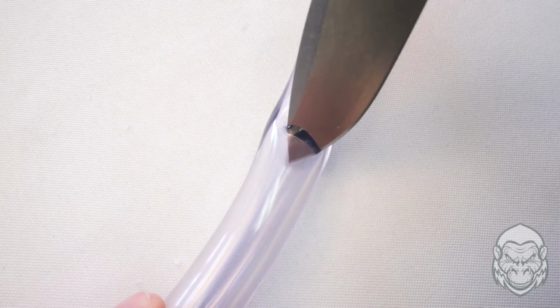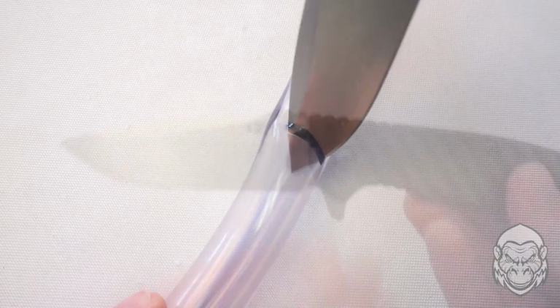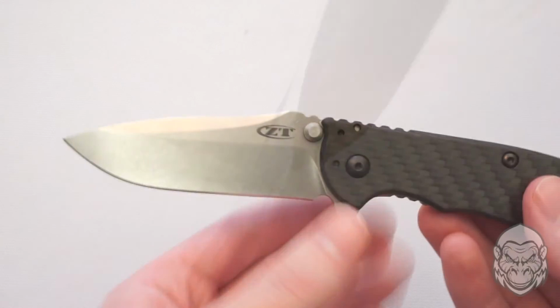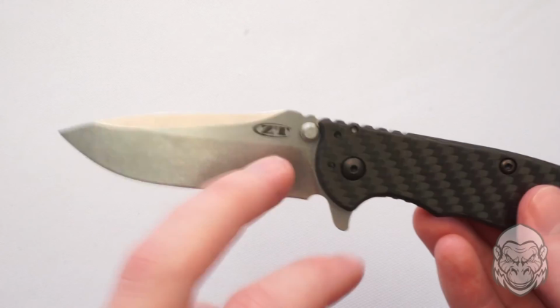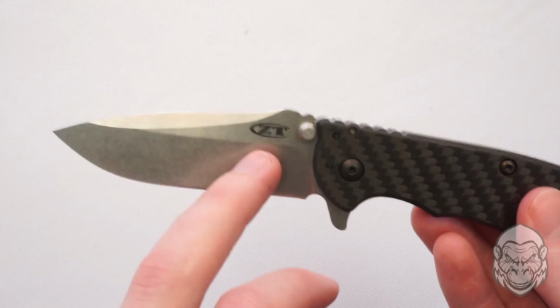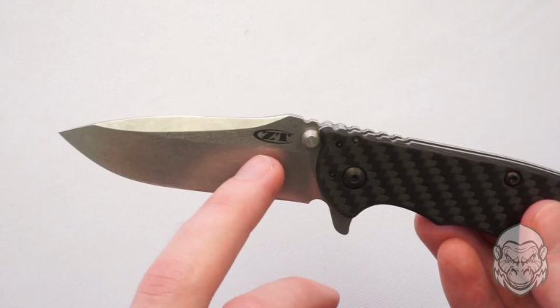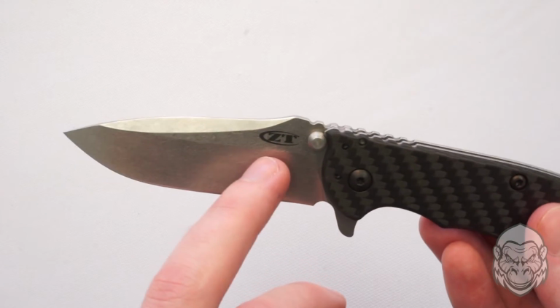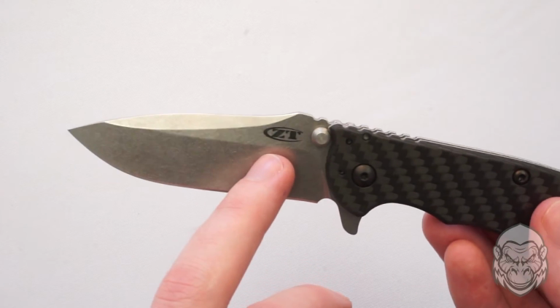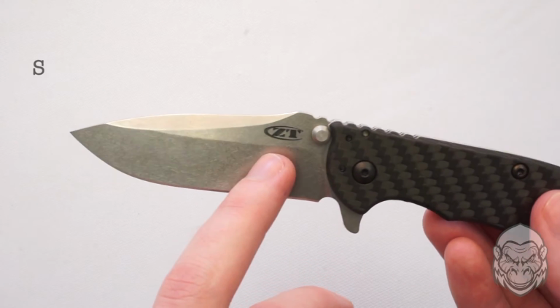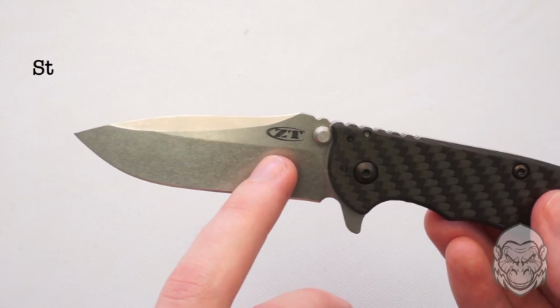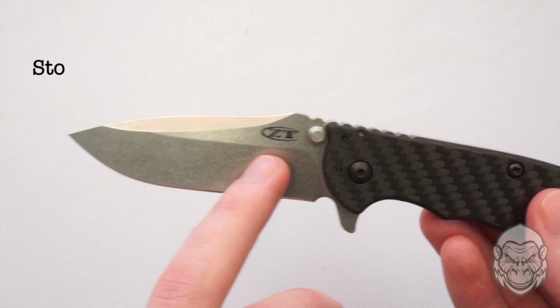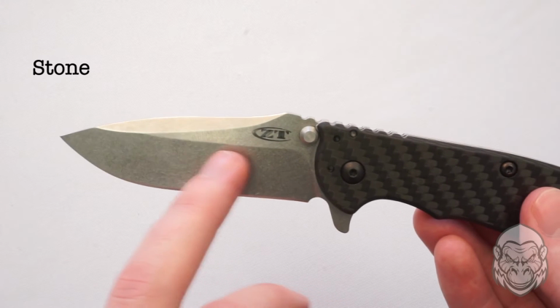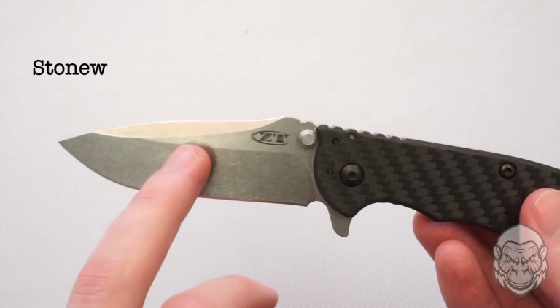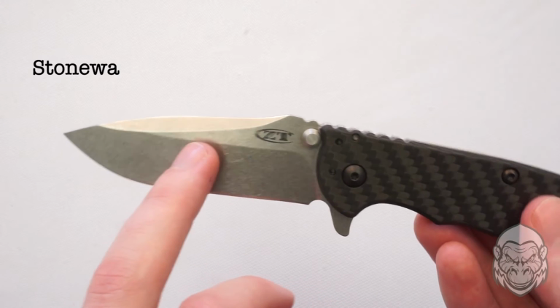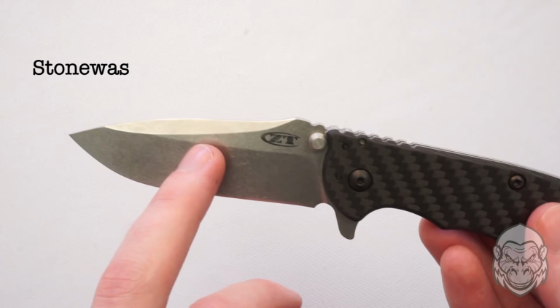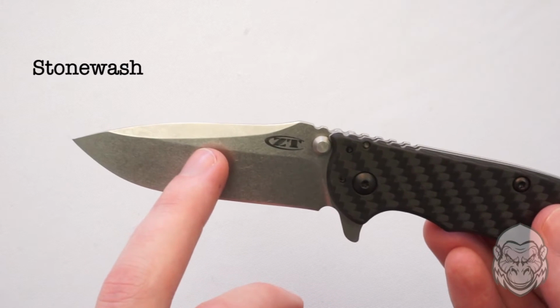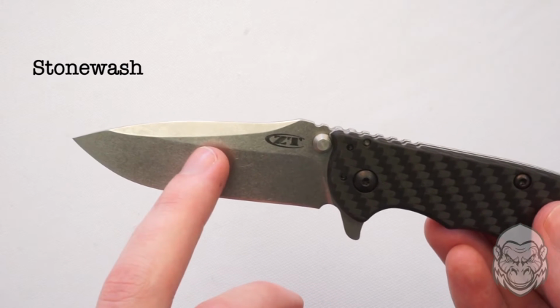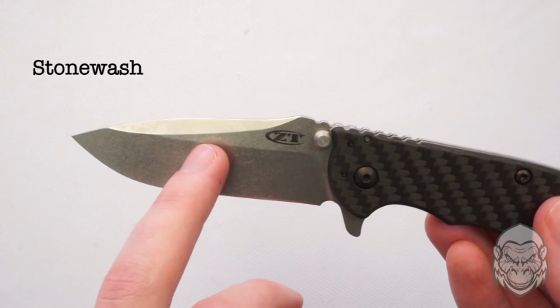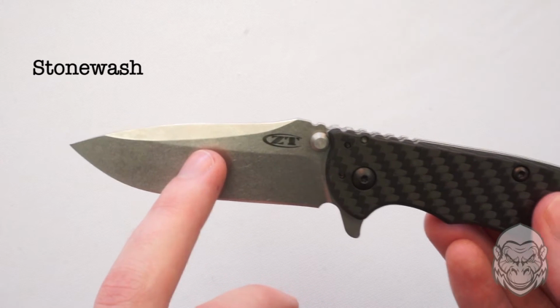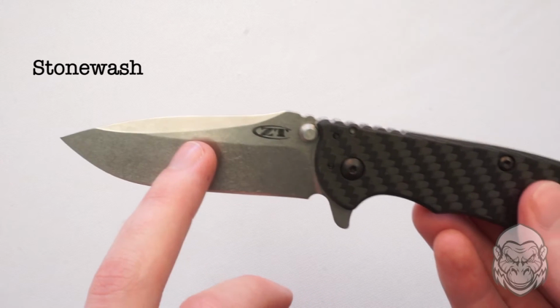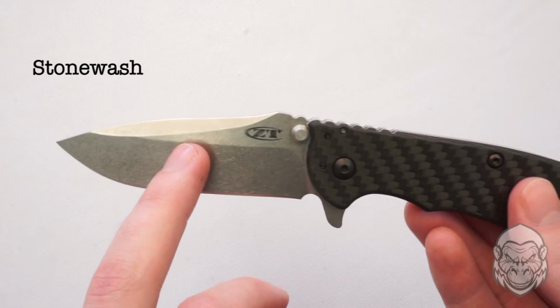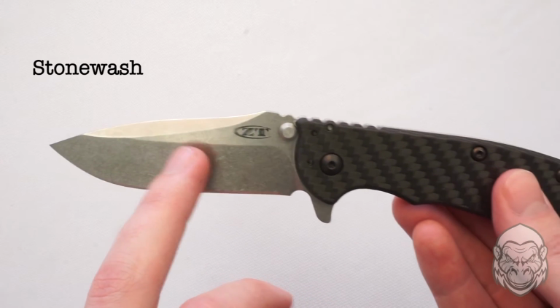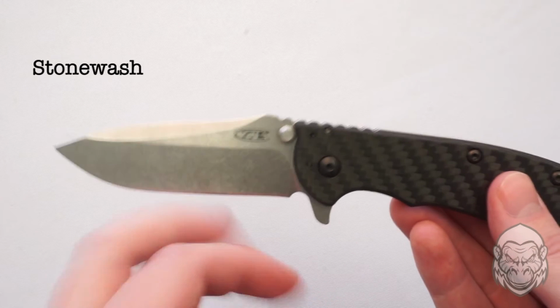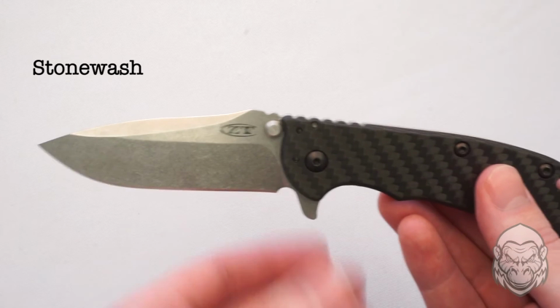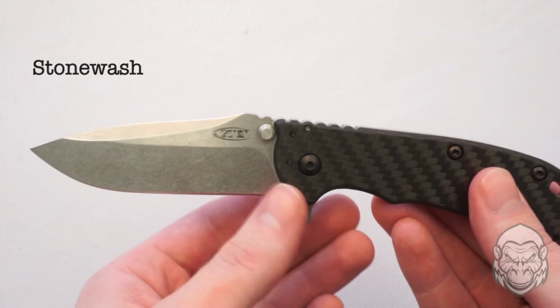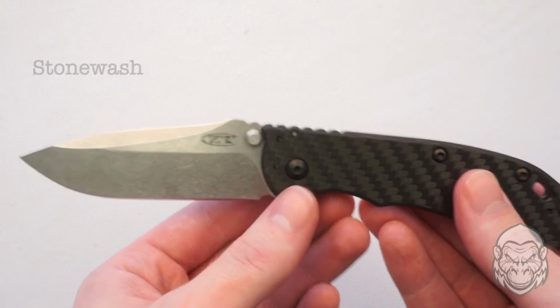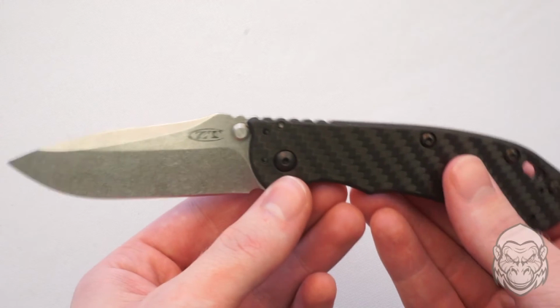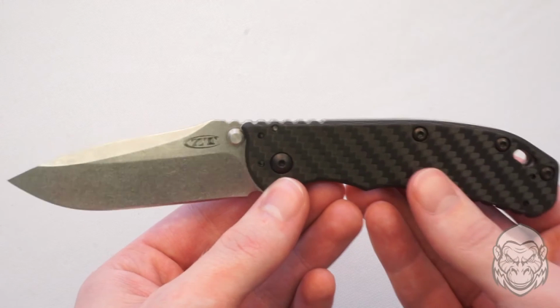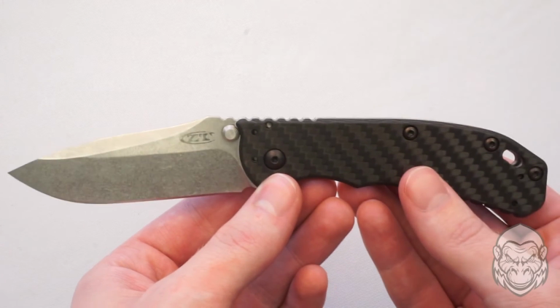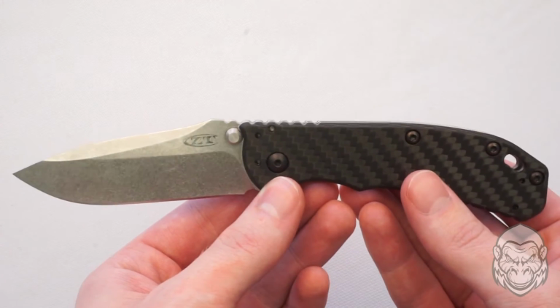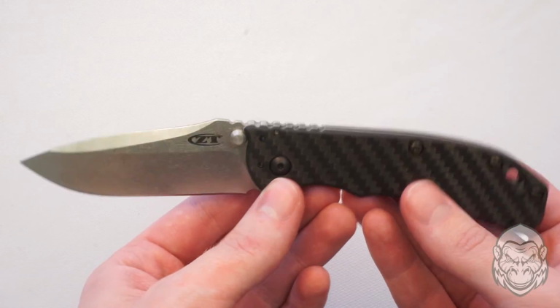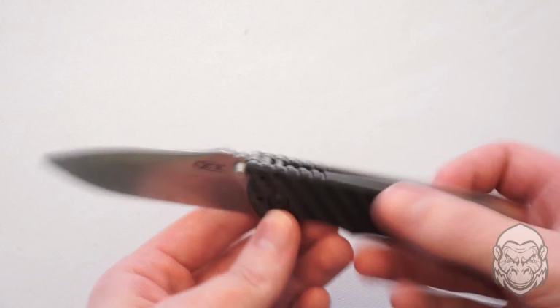This version has a stonewashed finish which helps to hide minor scratches on the blade. Its rugged look creates an interesting contrast against the refined carbon fiber front.